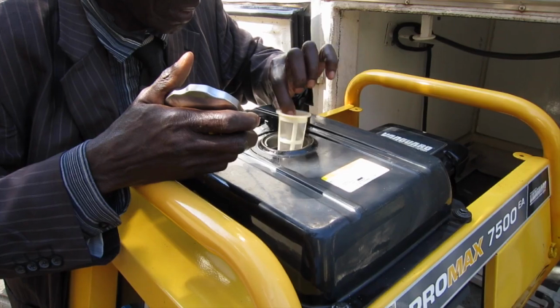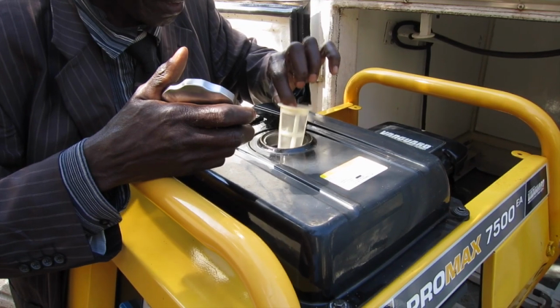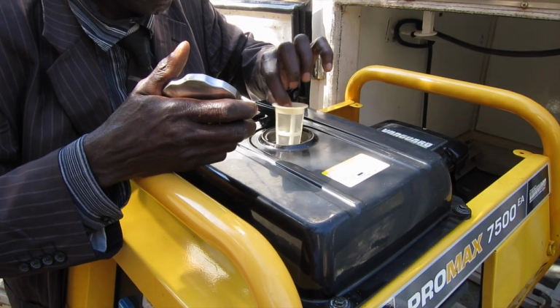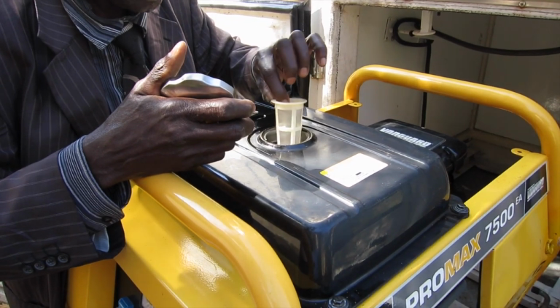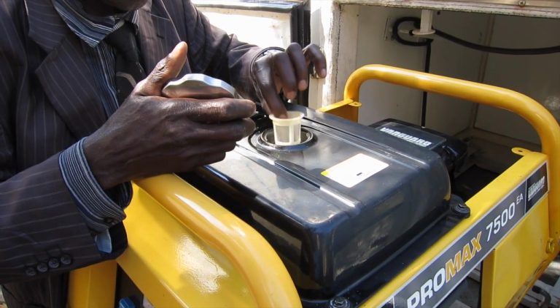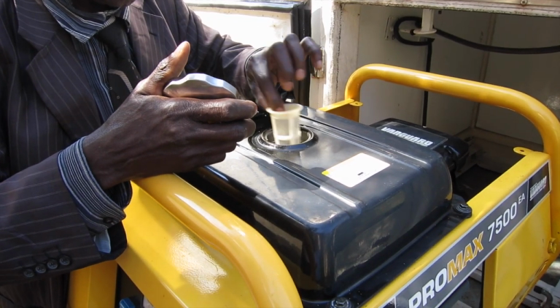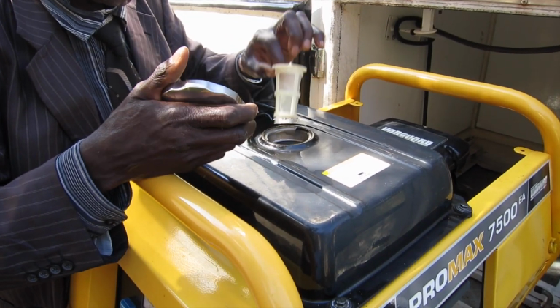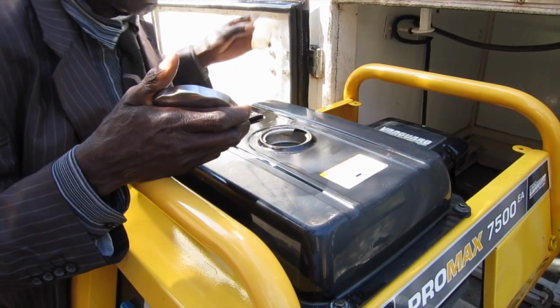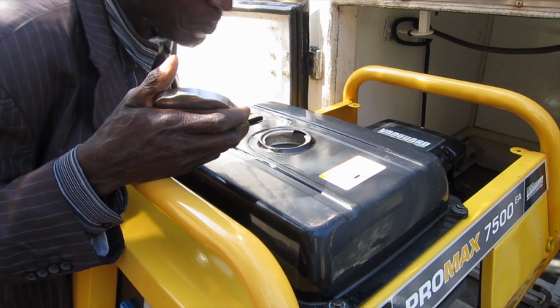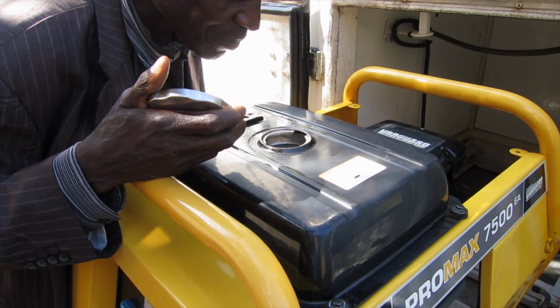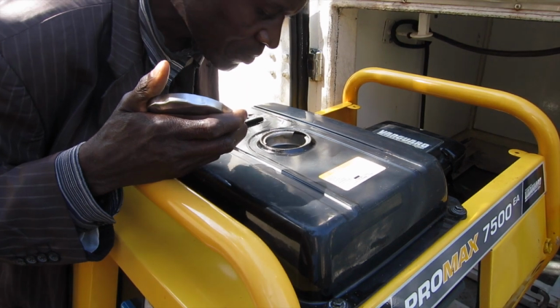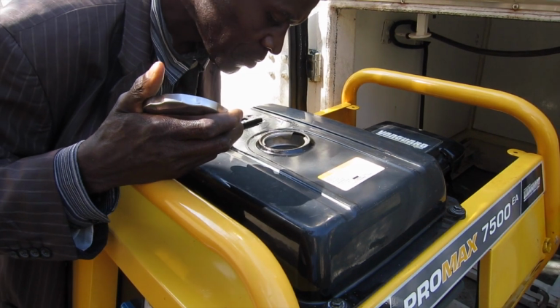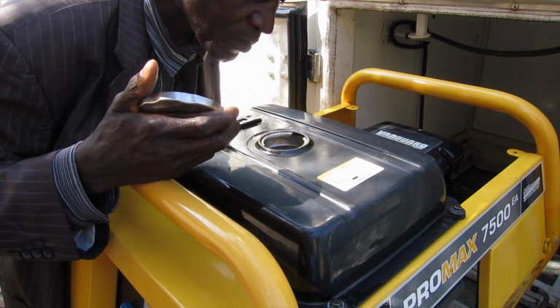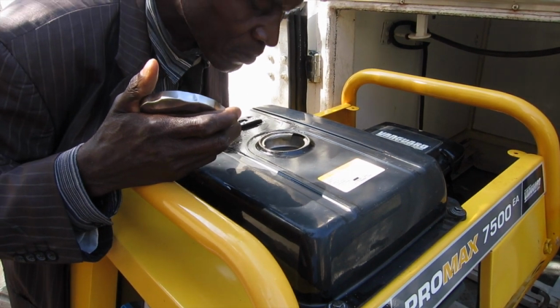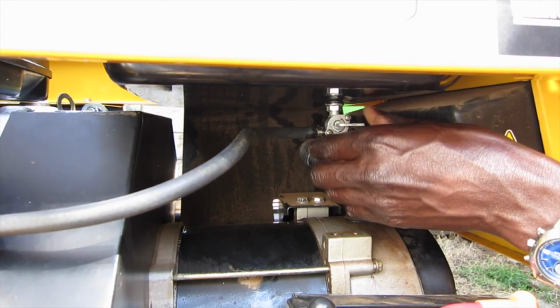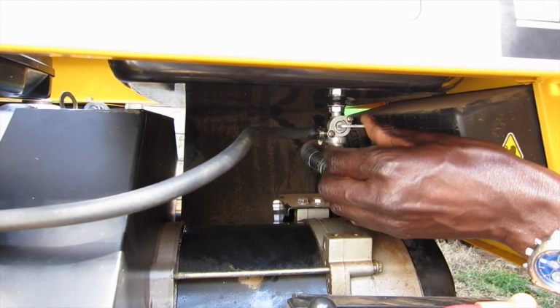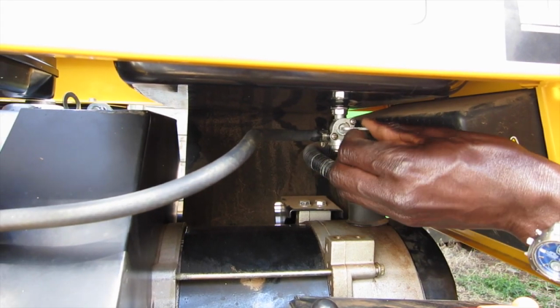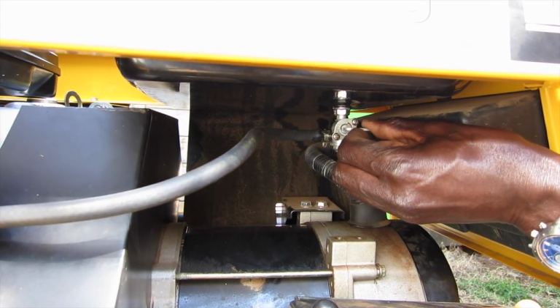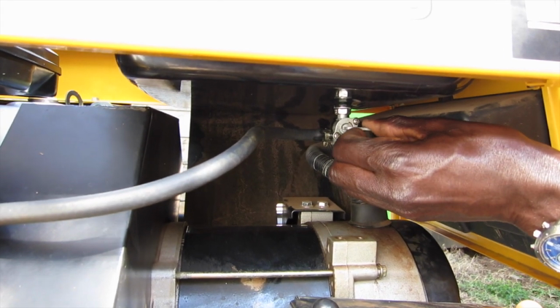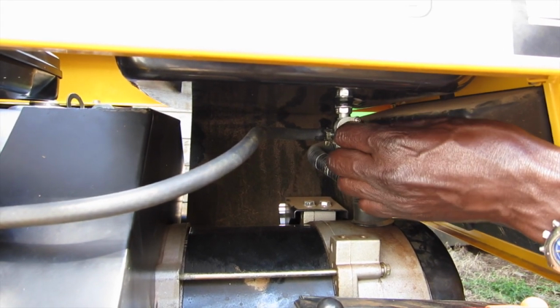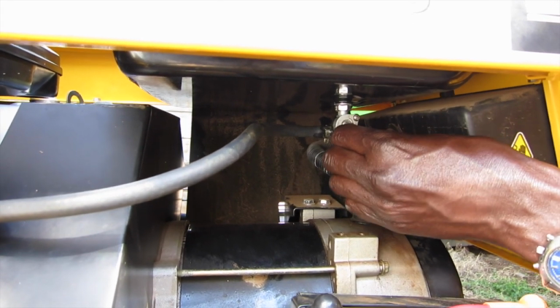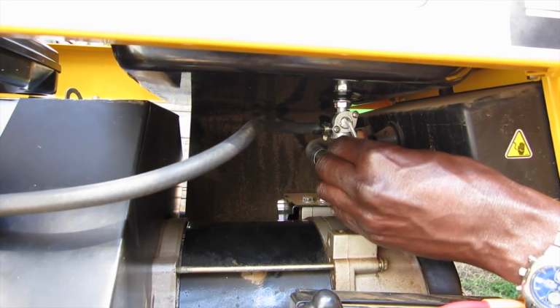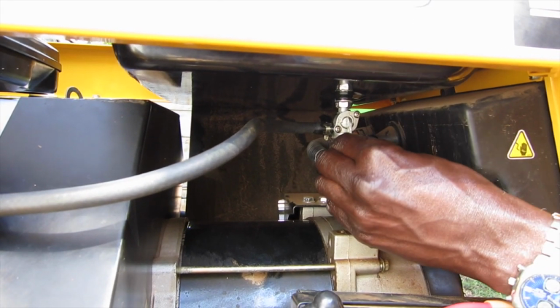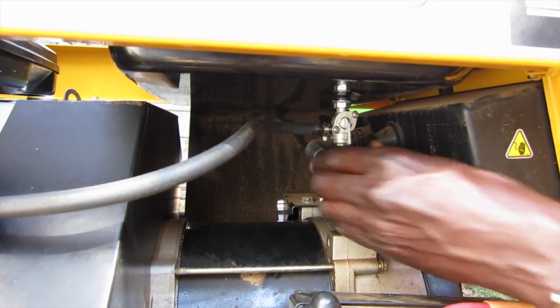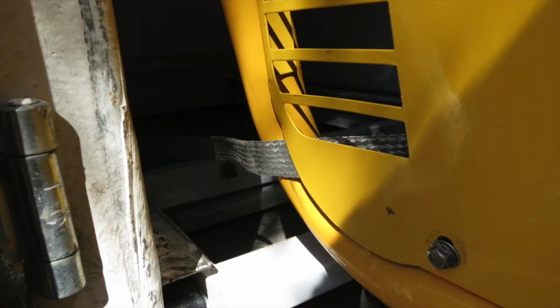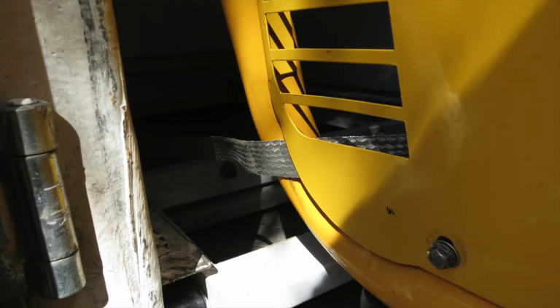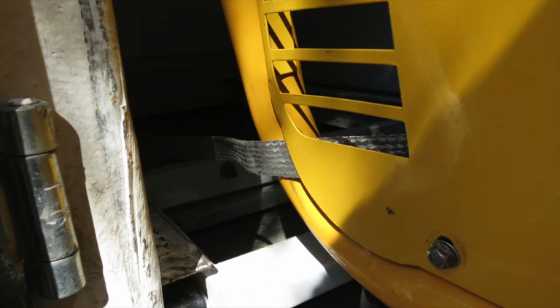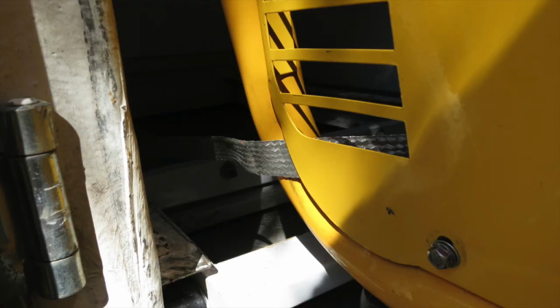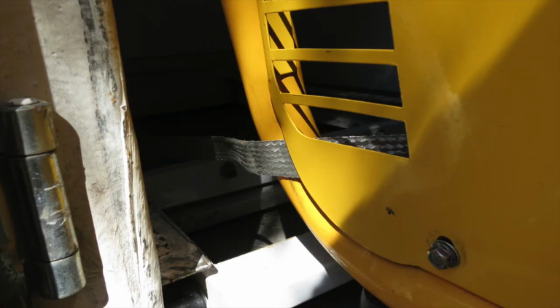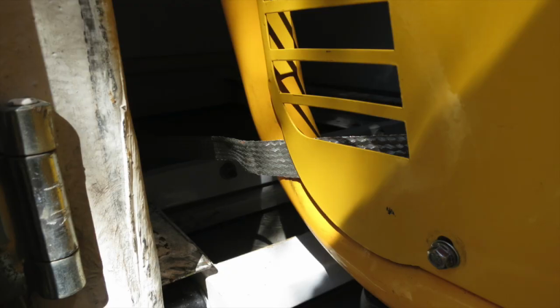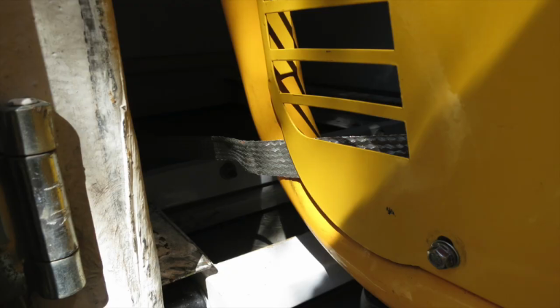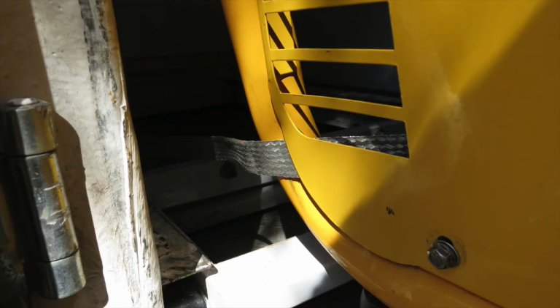Next, check the fuel level in the generator. Return the cap to its place and then turn on the fuel switch, which is underneath the left side of the generator. Also check the grounding strap to make sure it's intact.